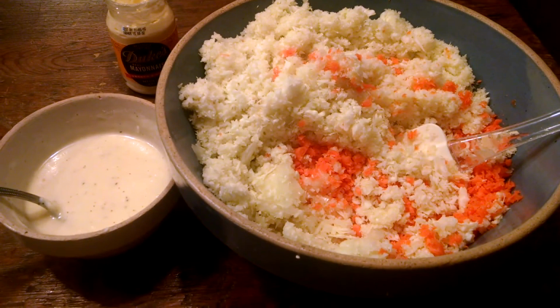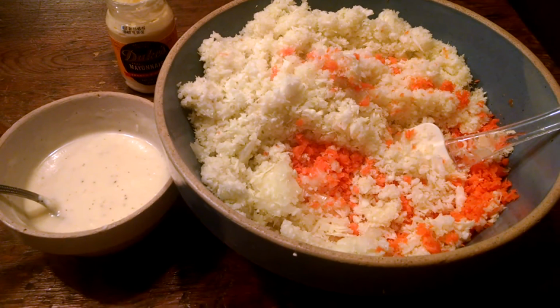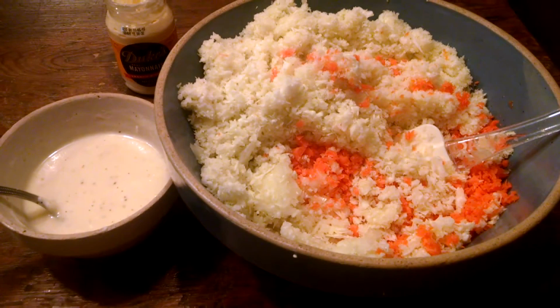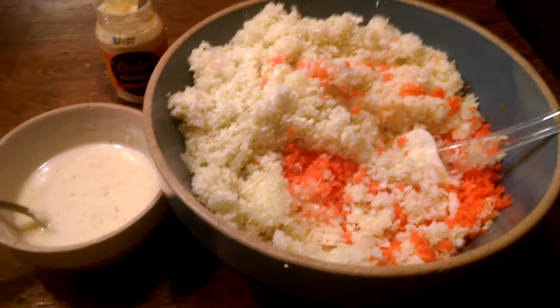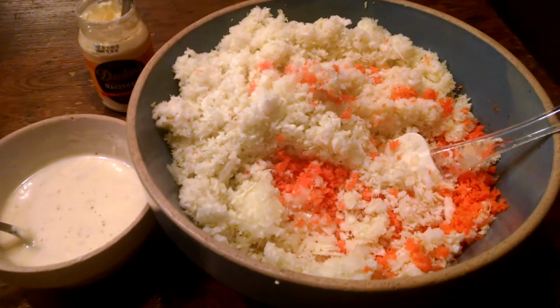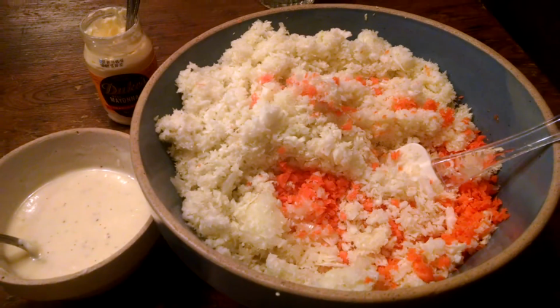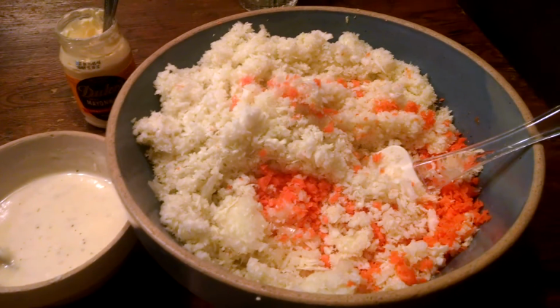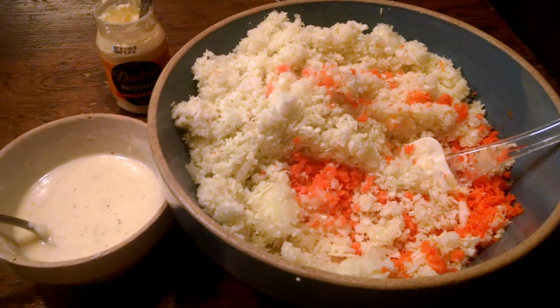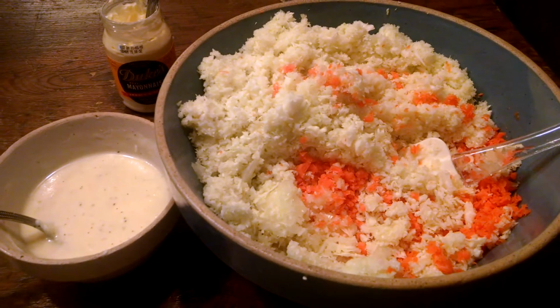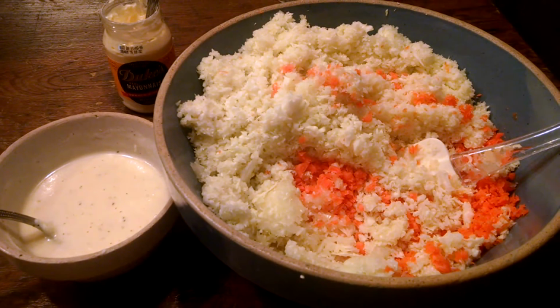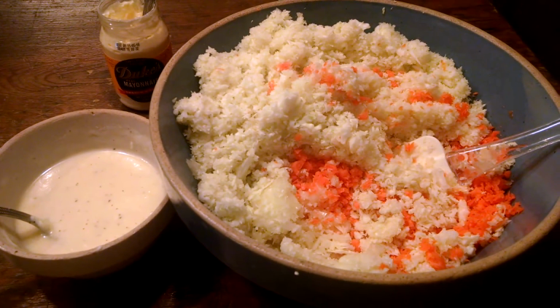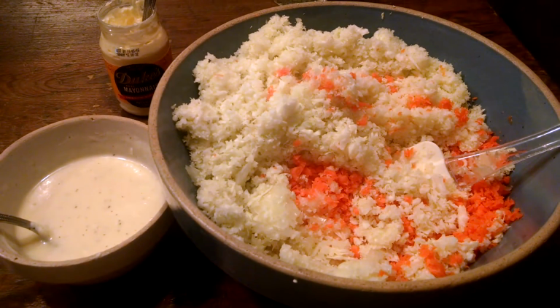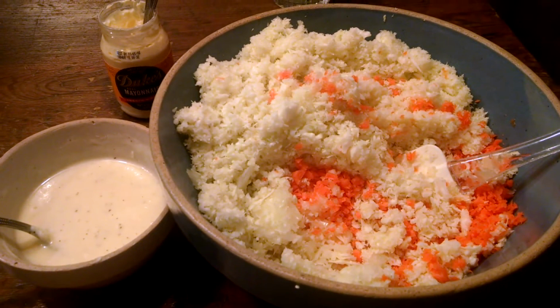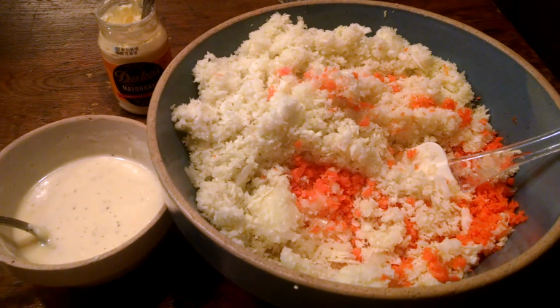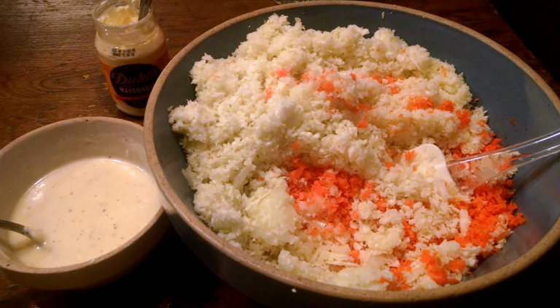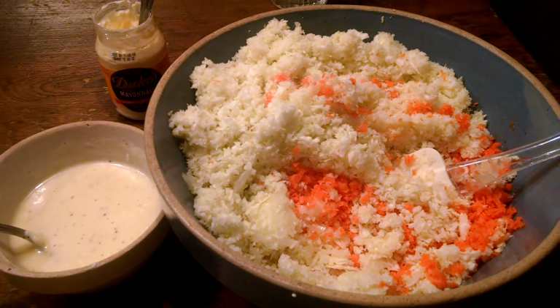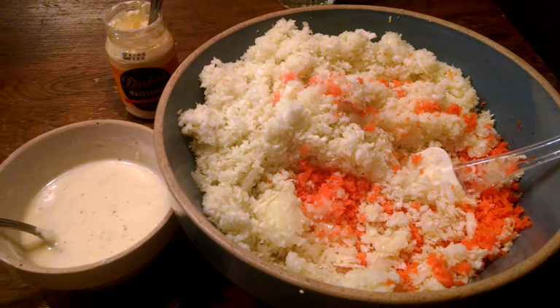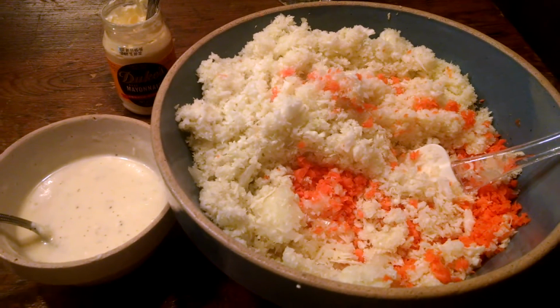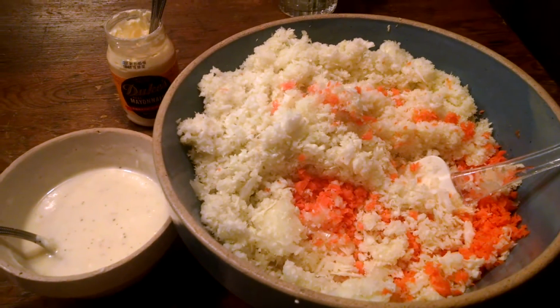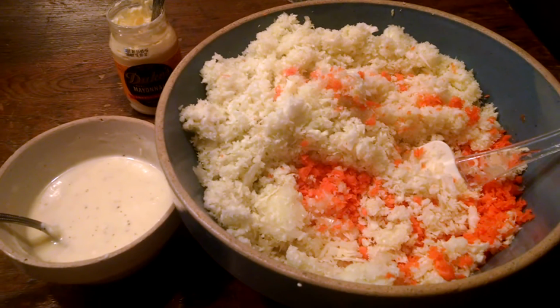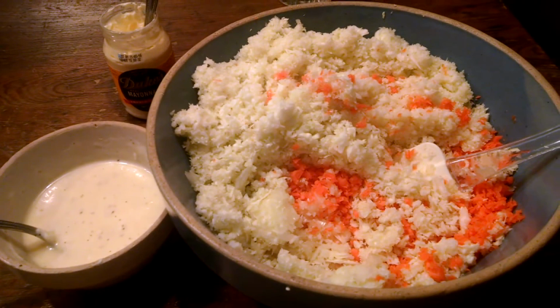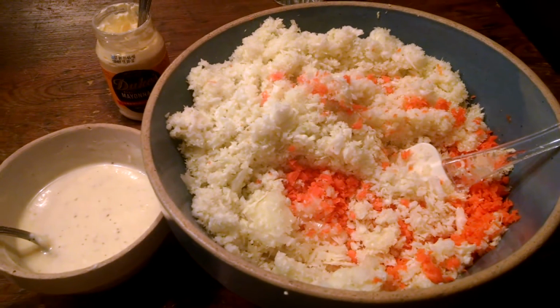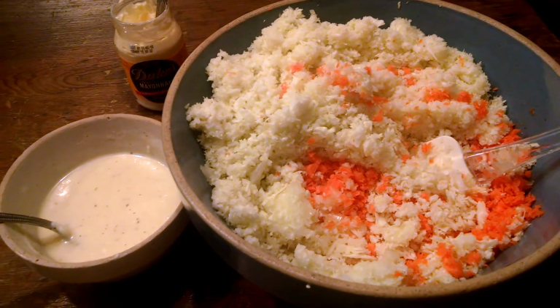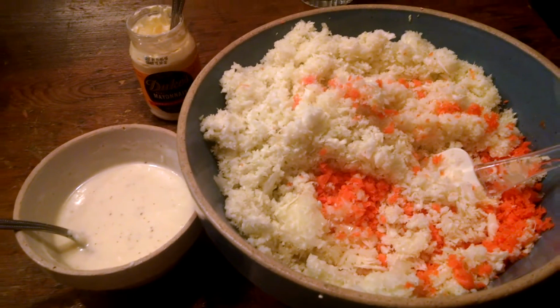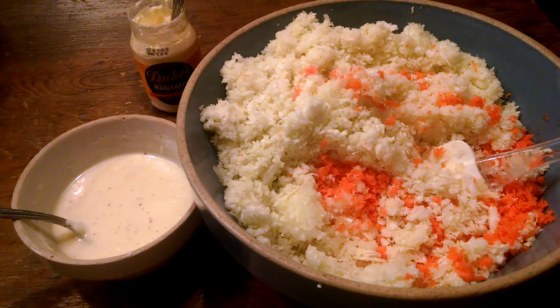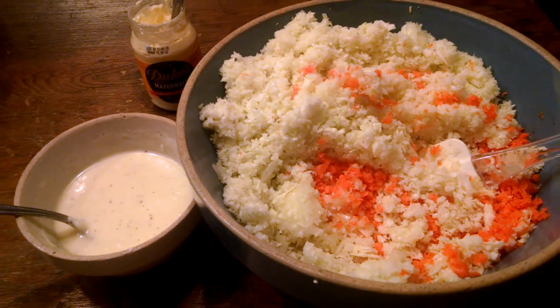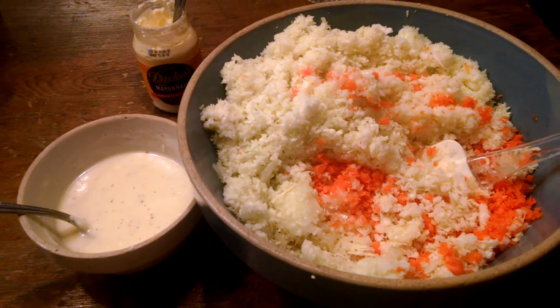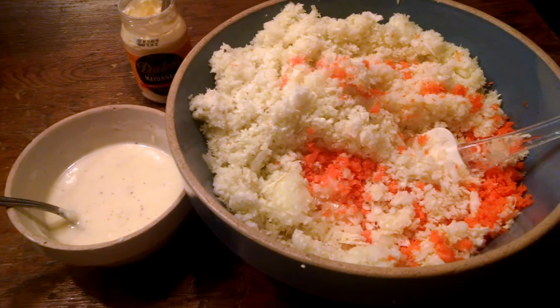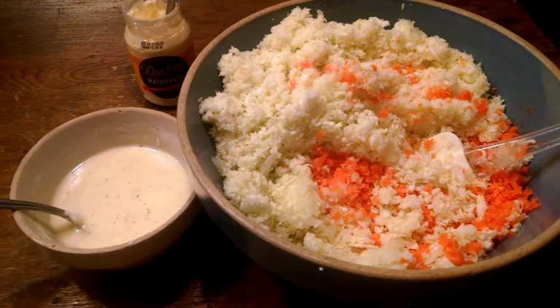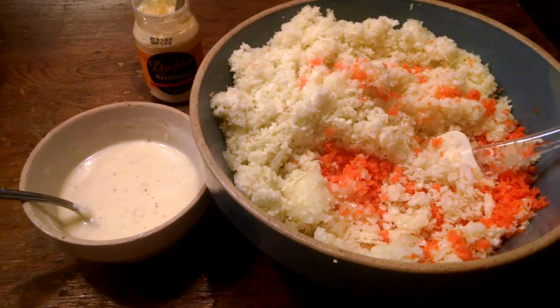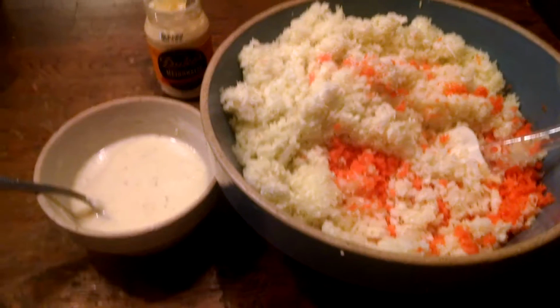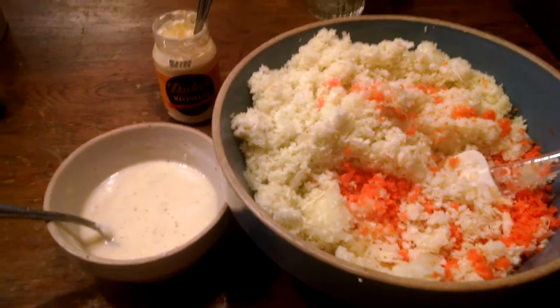Good morning everybody. It's a rainy Monday morning in the state of Illinois where I'm at, and I'm making coleslaw because I can't get in the garden. I made Kentucky Fried Chicken inspired coleslaw this morning — or making it anyway.